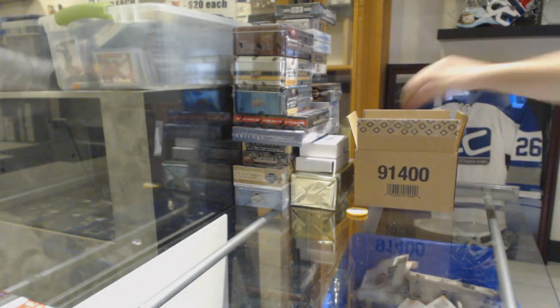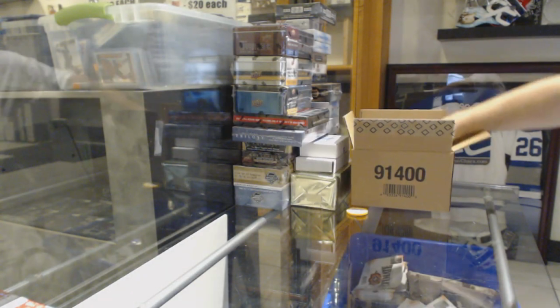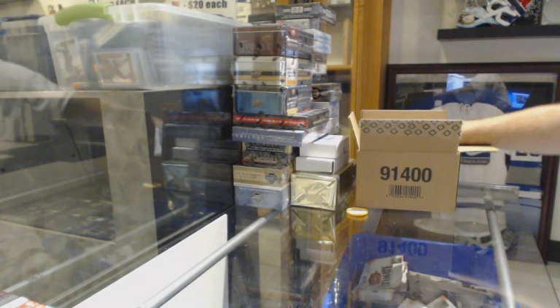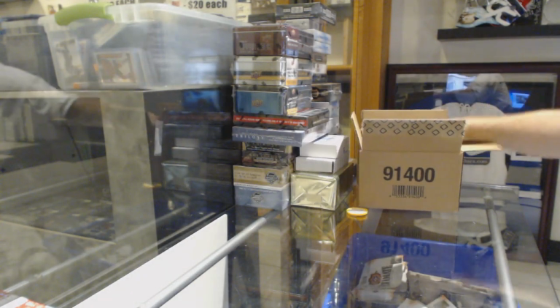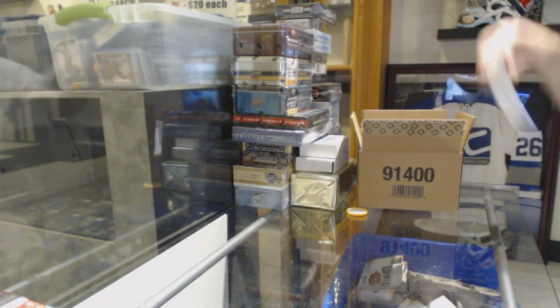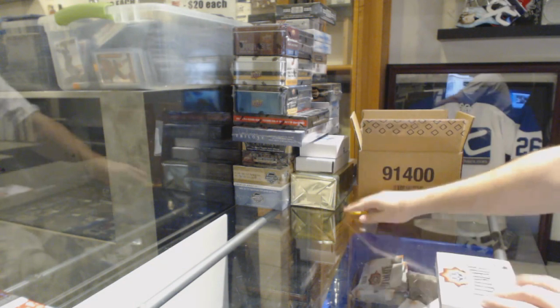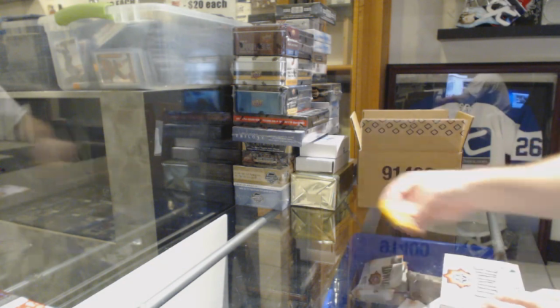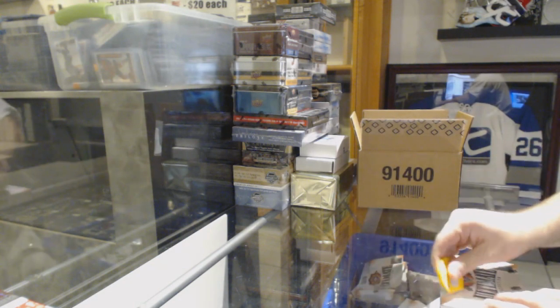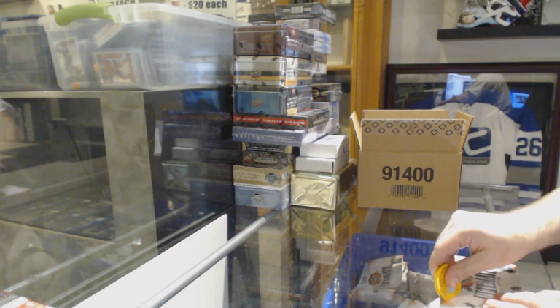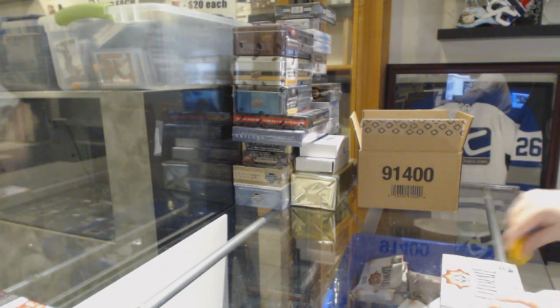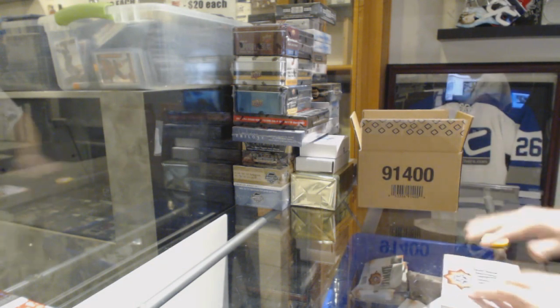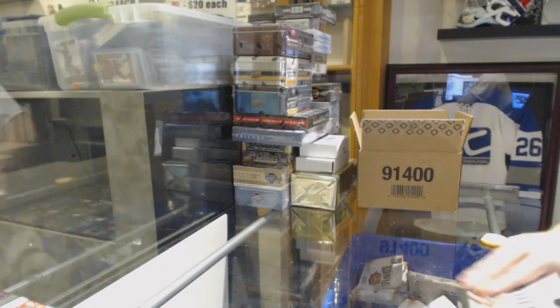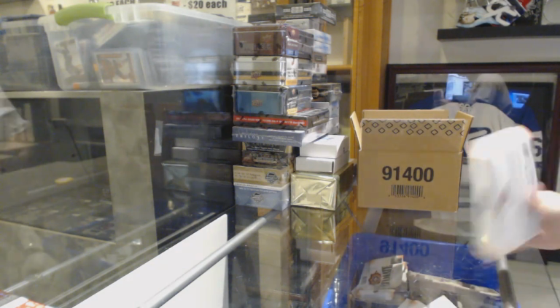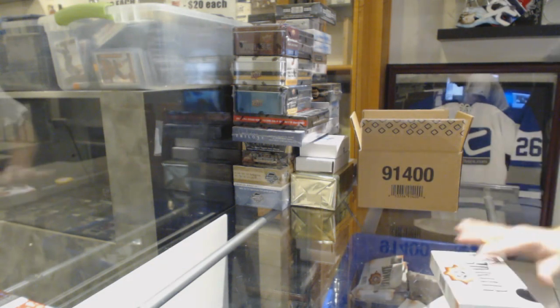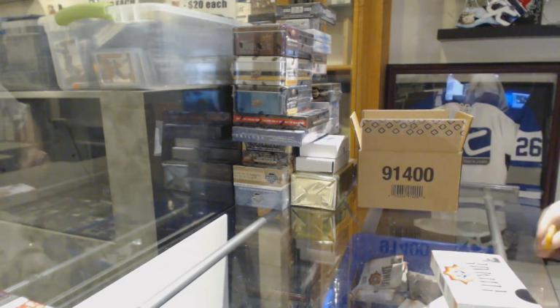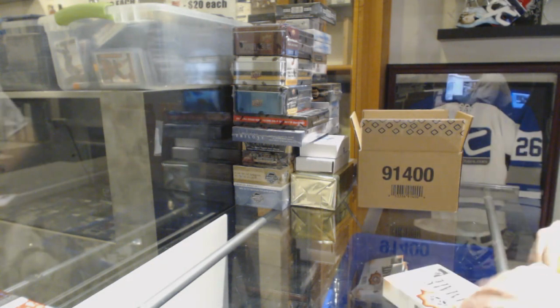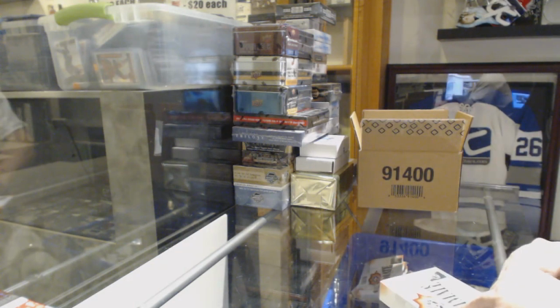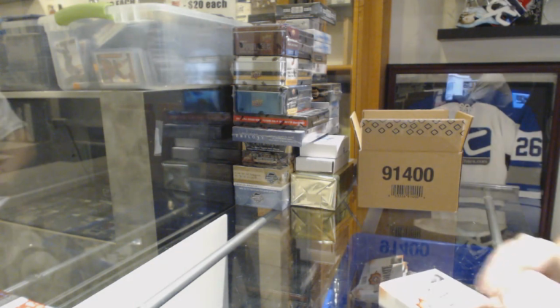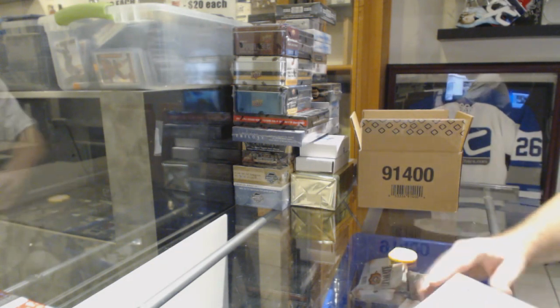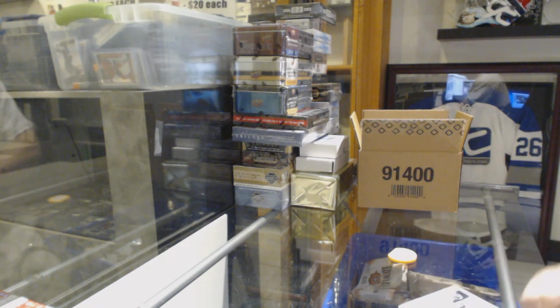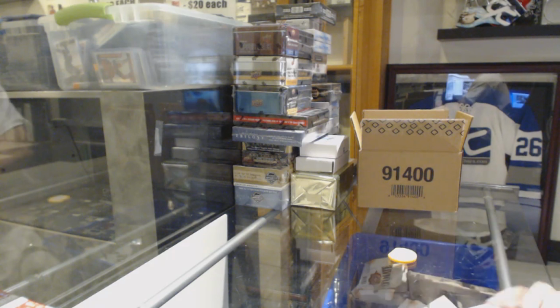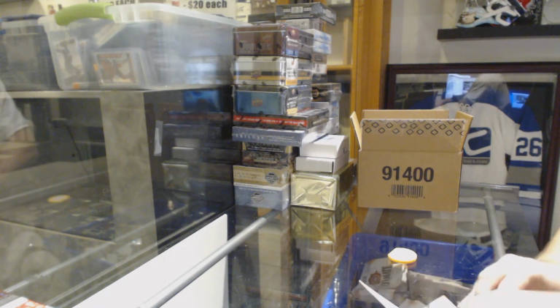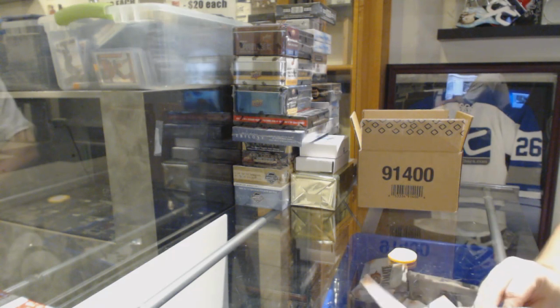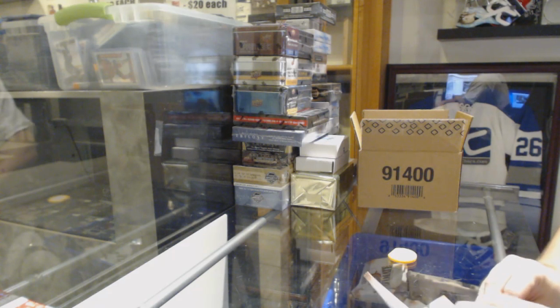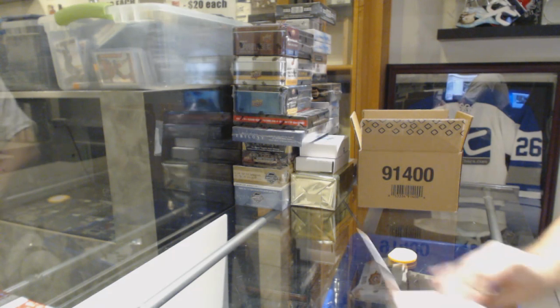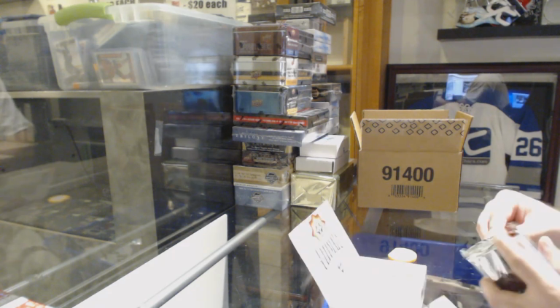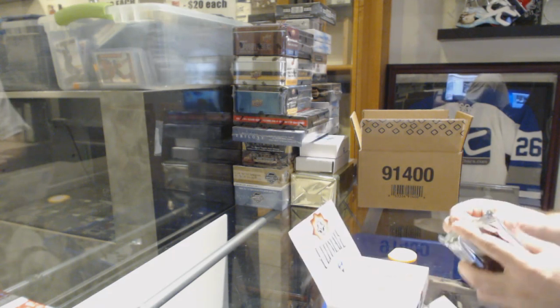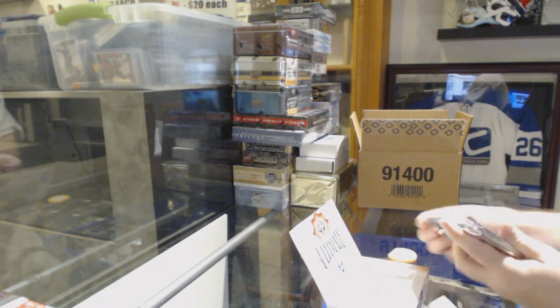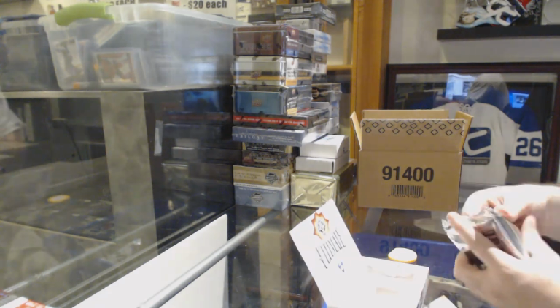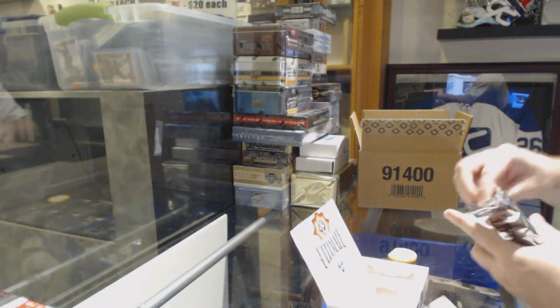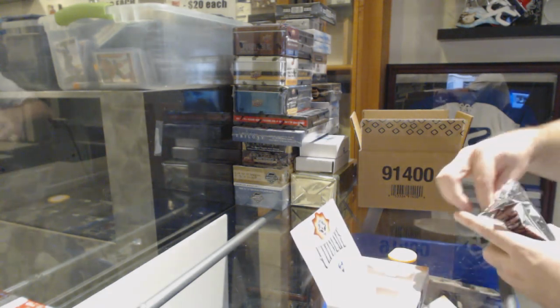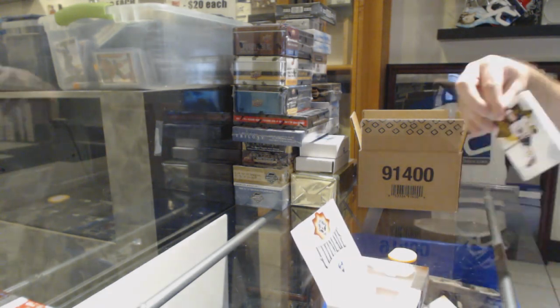Halfway done the case and we've had a very, very solid case. Either the Kotkaniemi or the Heiskanen are the case hits, but either way they're both big cards.